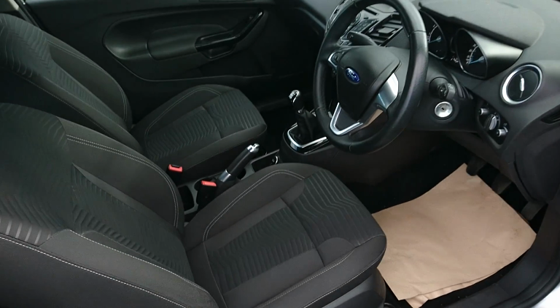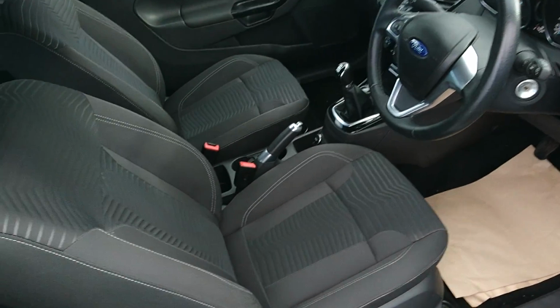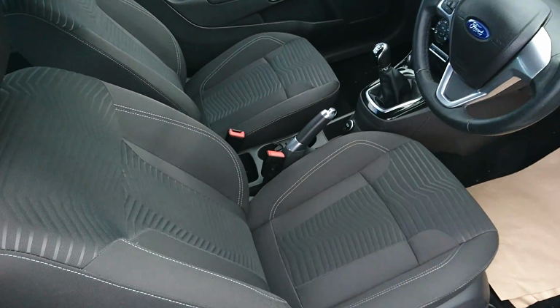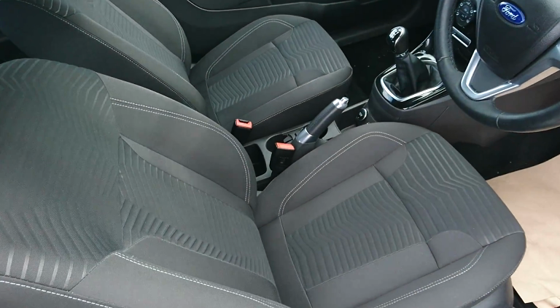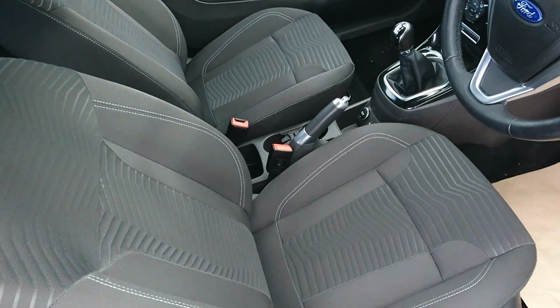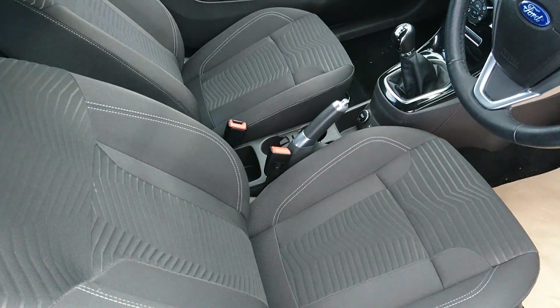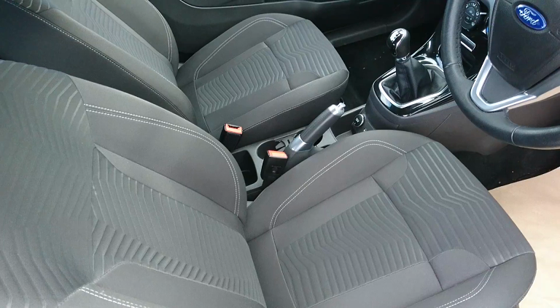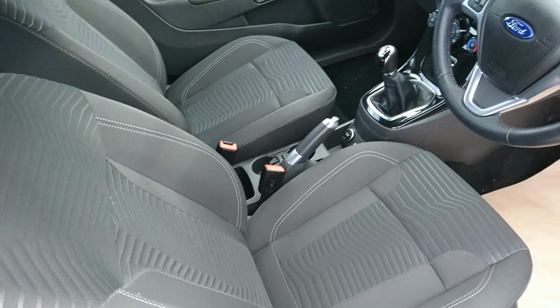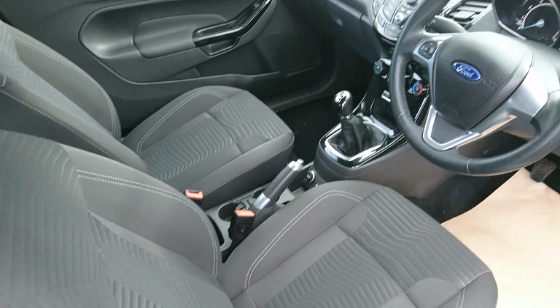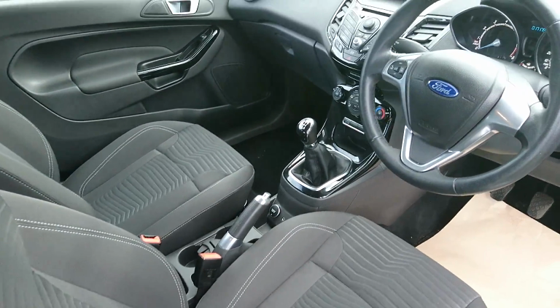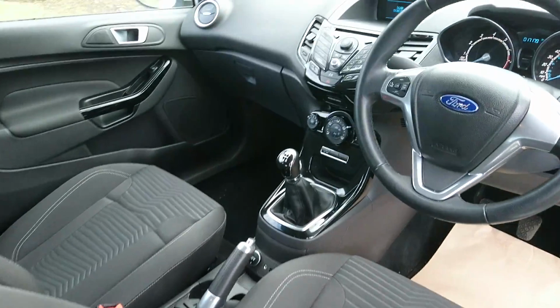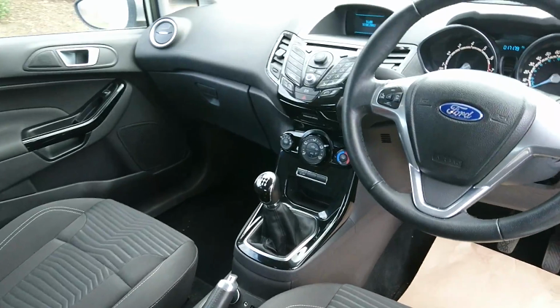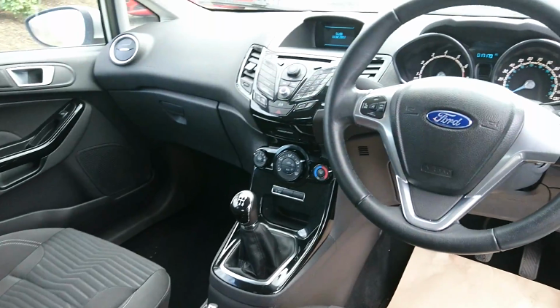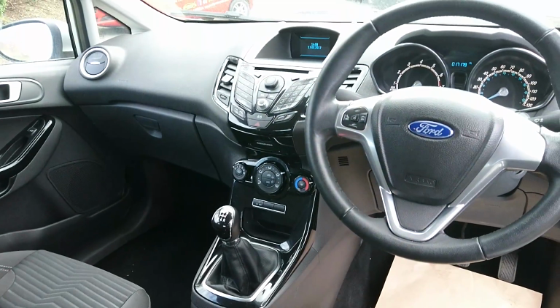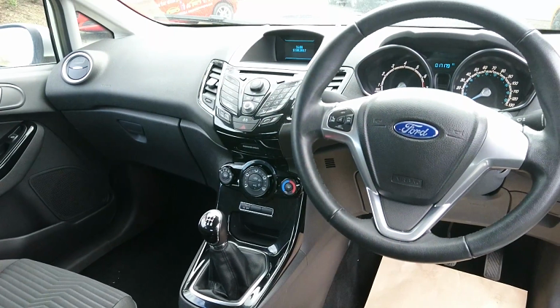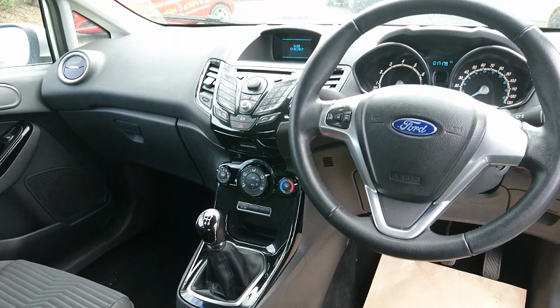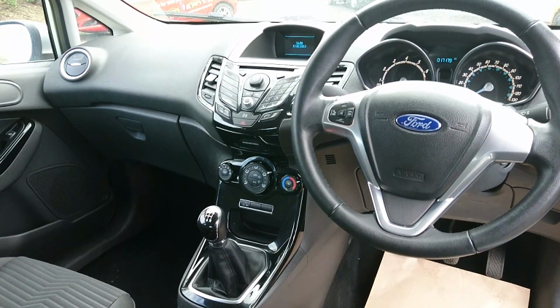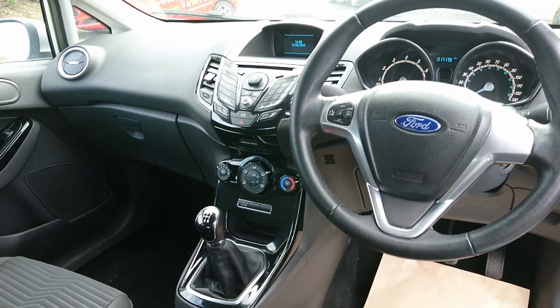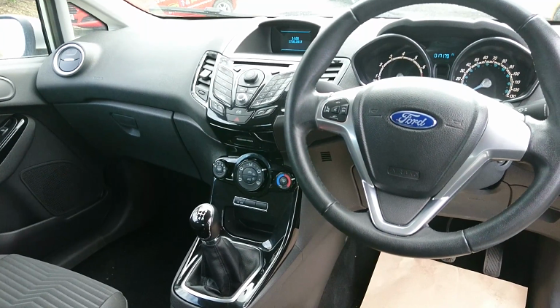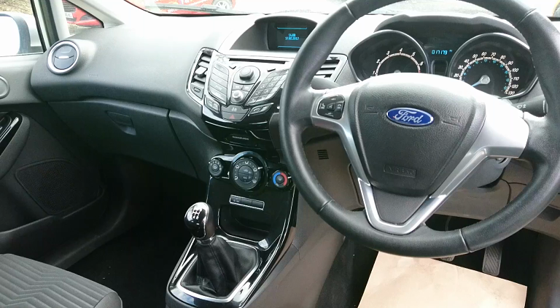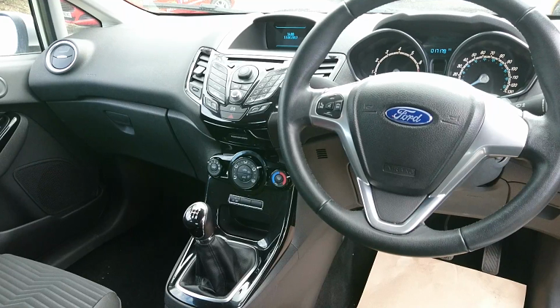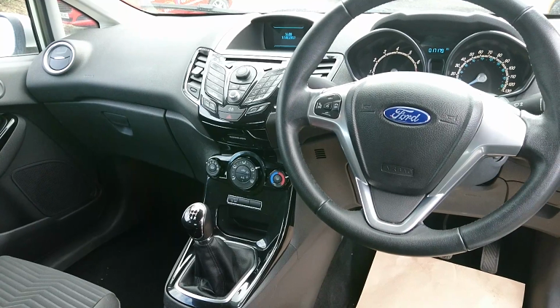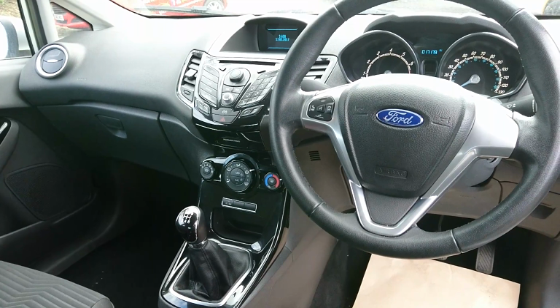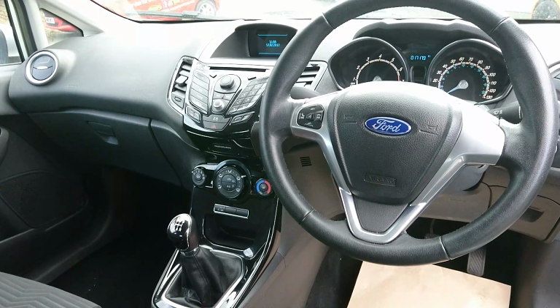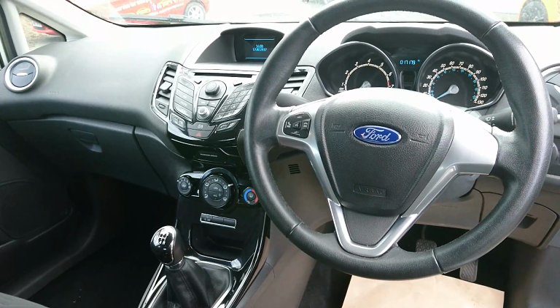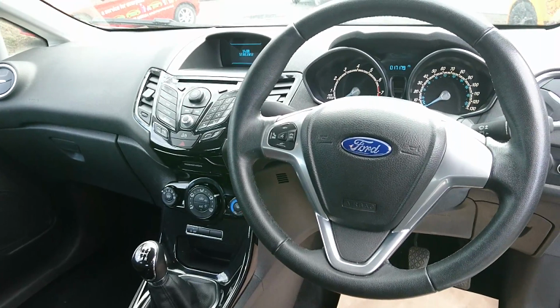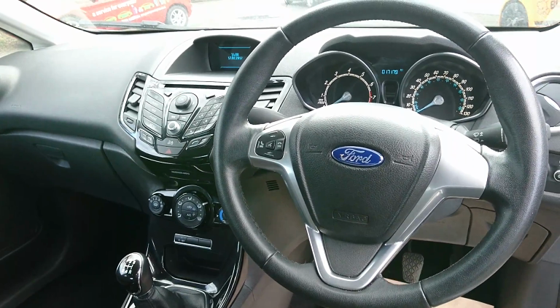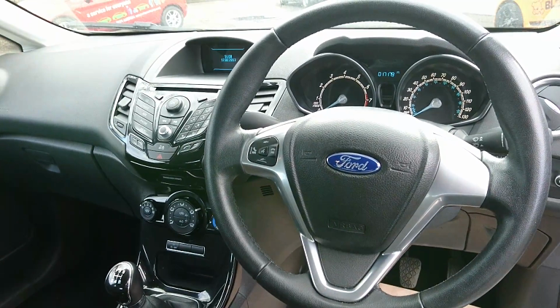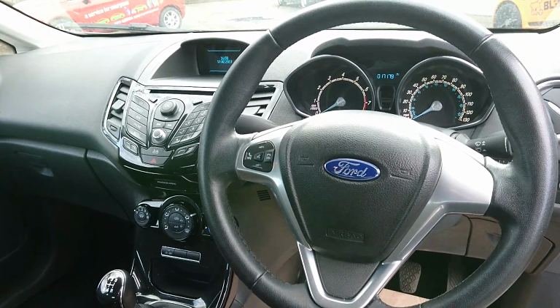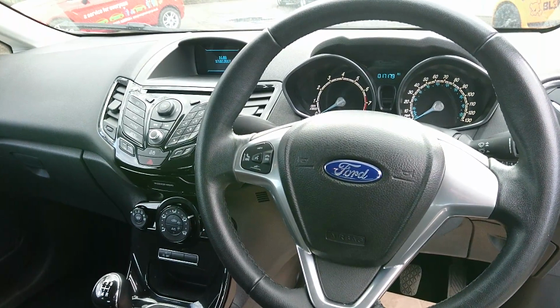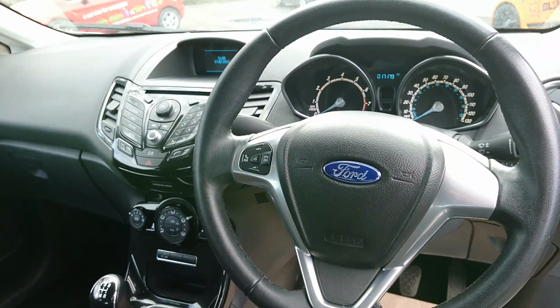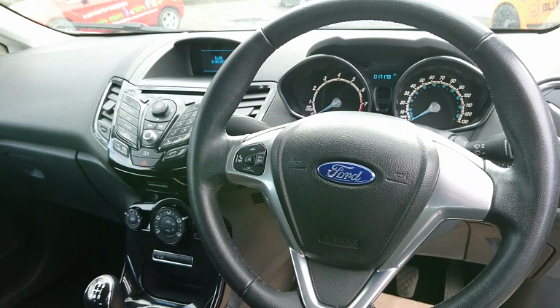Inside you have the stylish interior, very comfortable, and a stylish center console as well. It comes with start and stop technology, and as you can see here you've got the hand controls on the steering wheel to change your music.